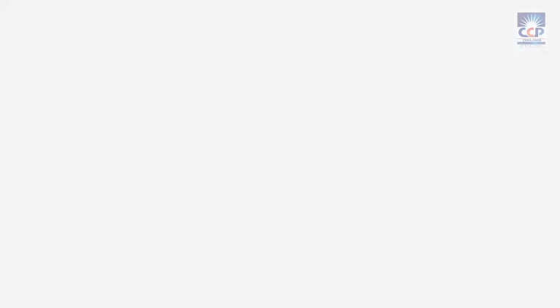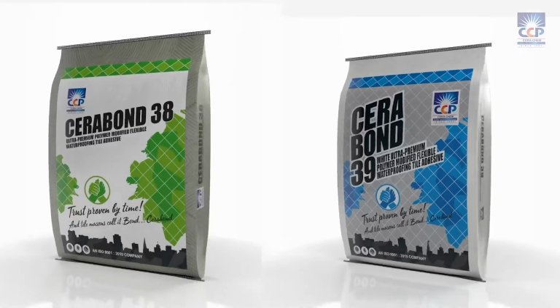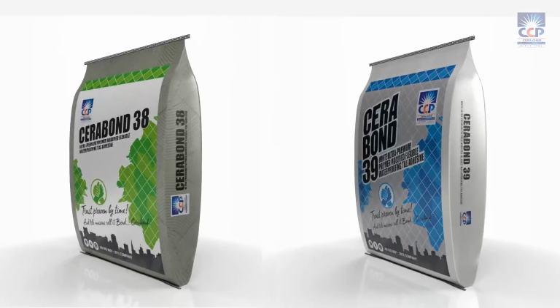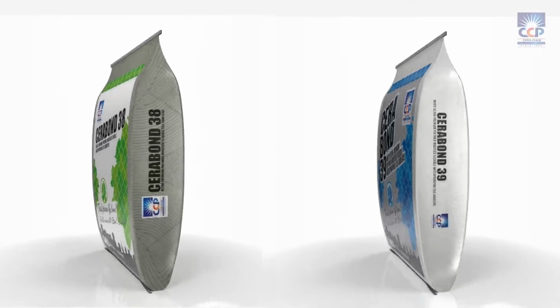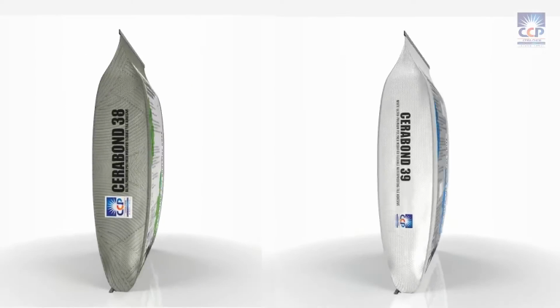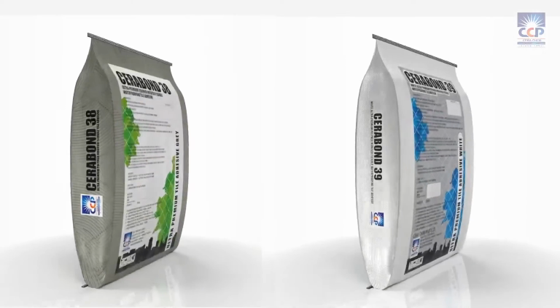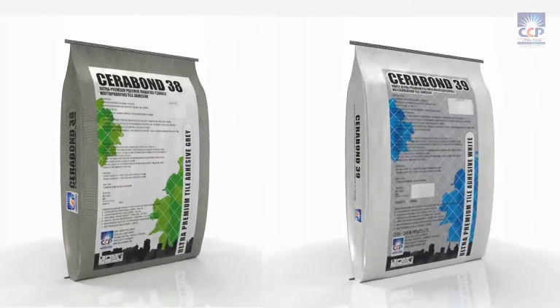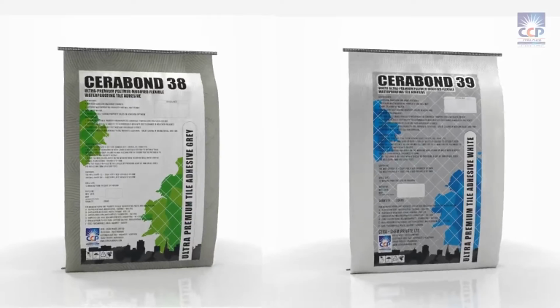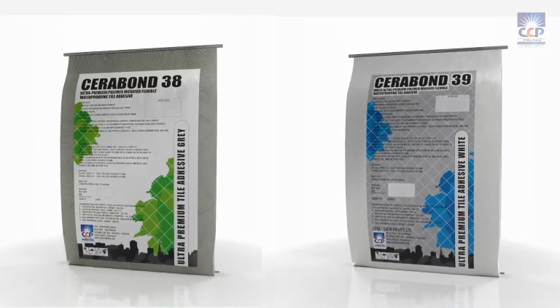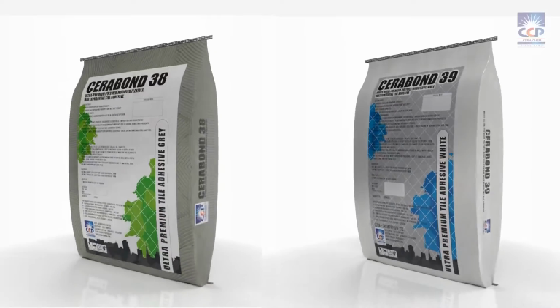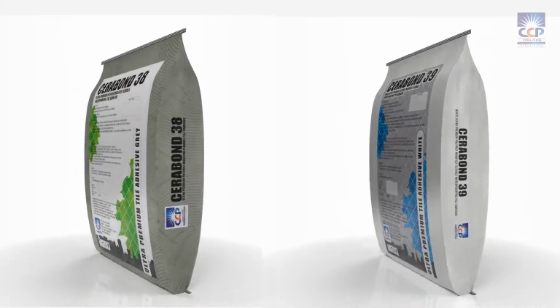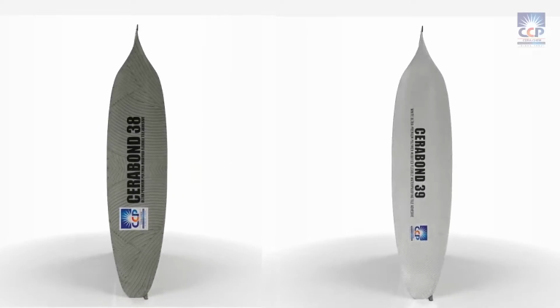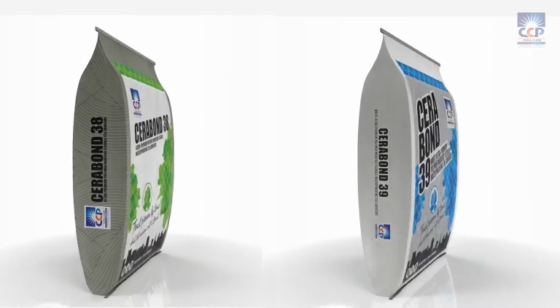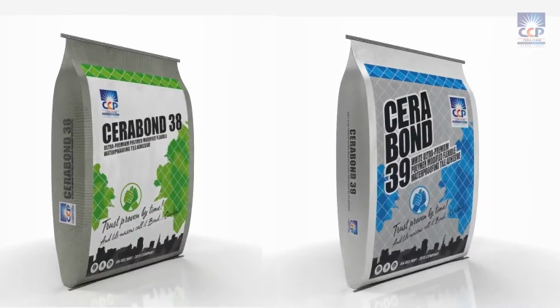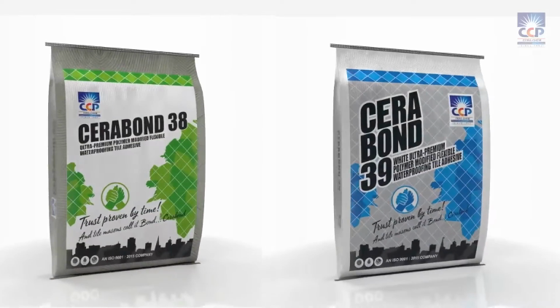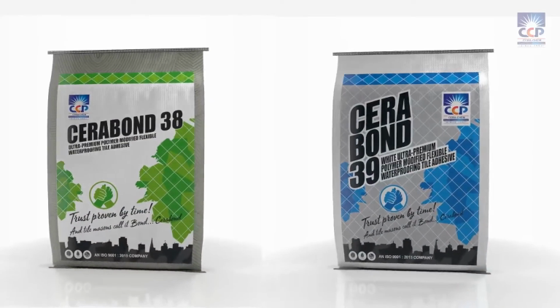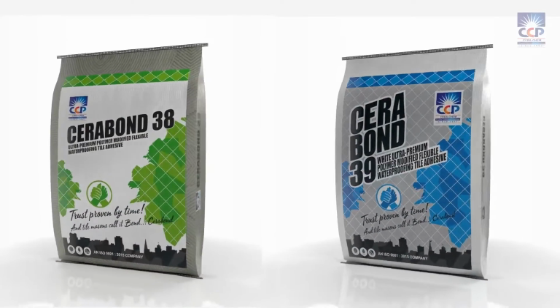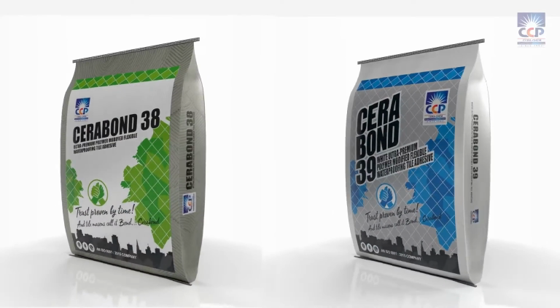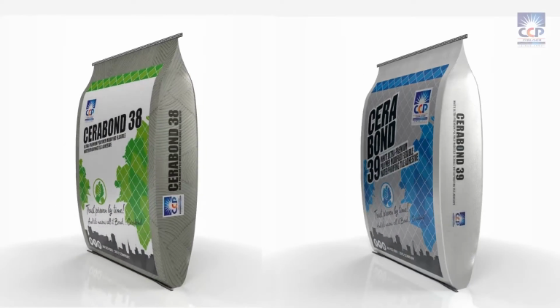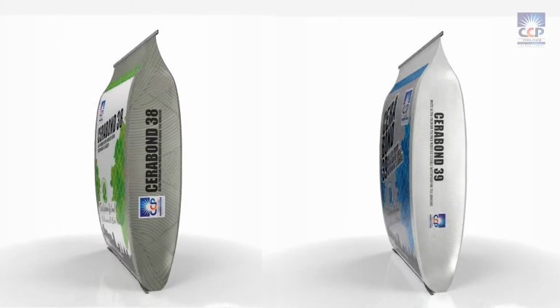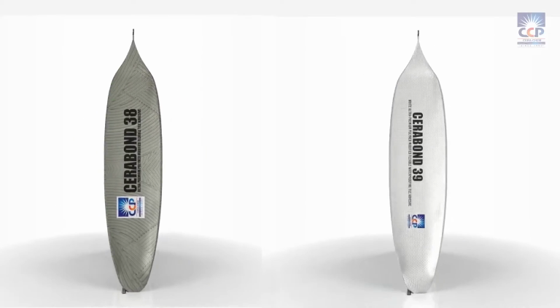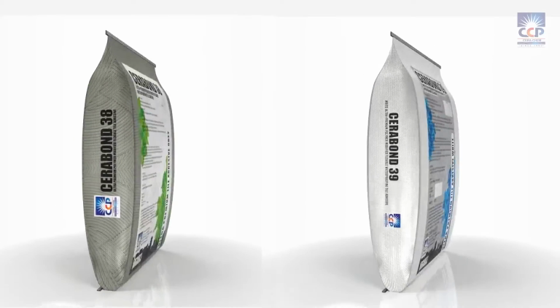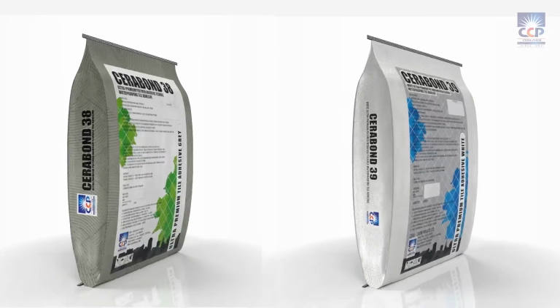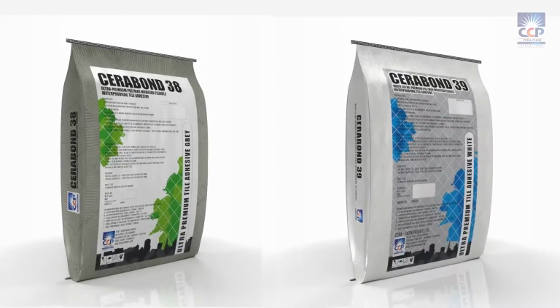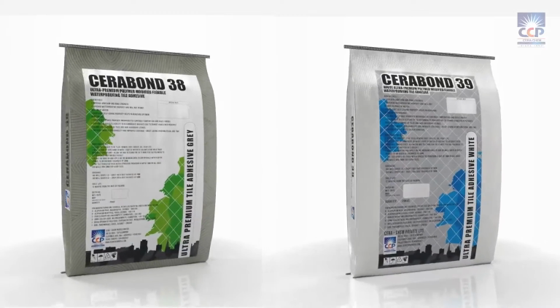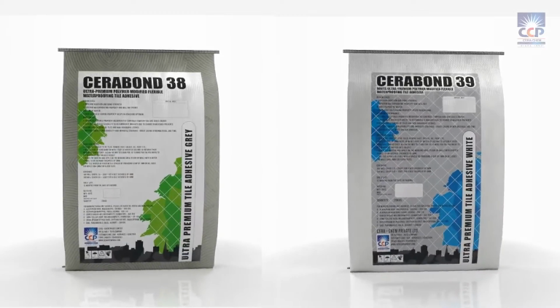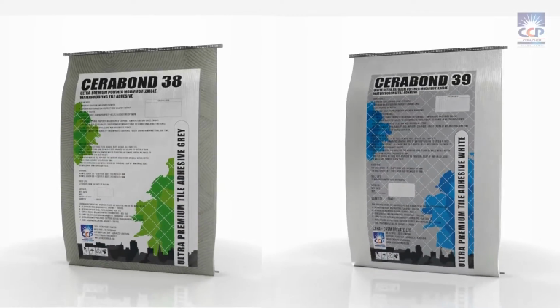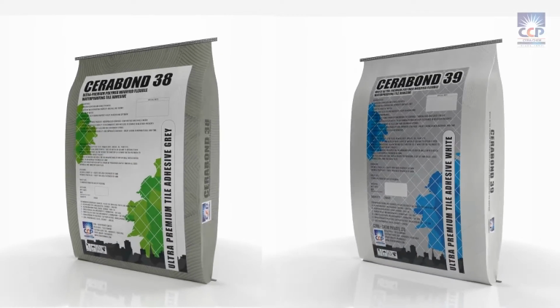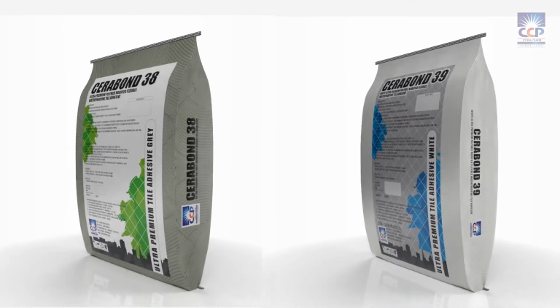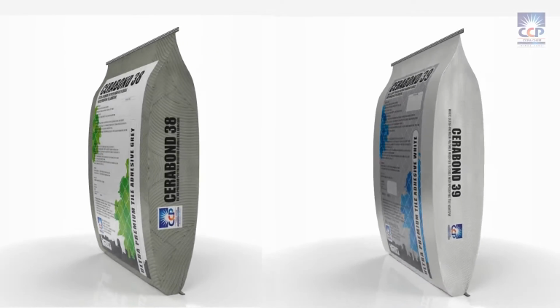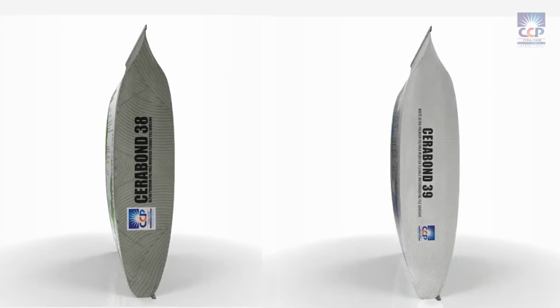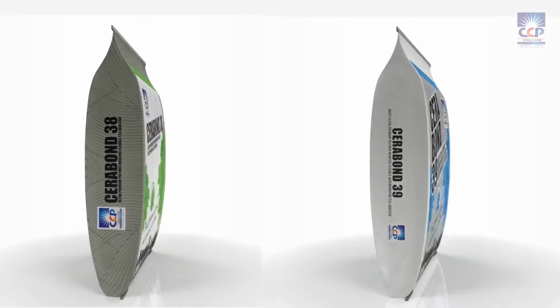Serabon 38 is a gray adhesive, and the same is available in white, which is Serabon 39. Serabon 38 is an adhesive with high polymer content, which gives it strong bond adhesion, tensile strength, and flexibility.